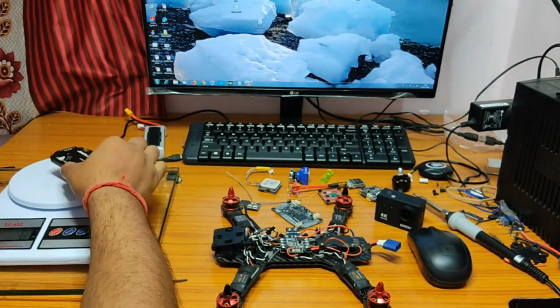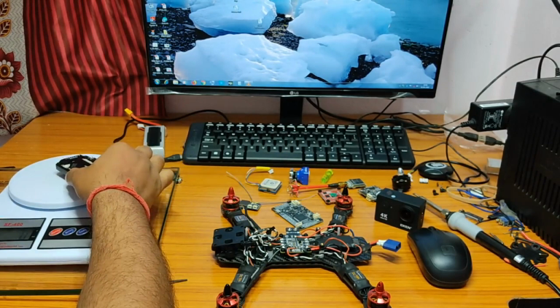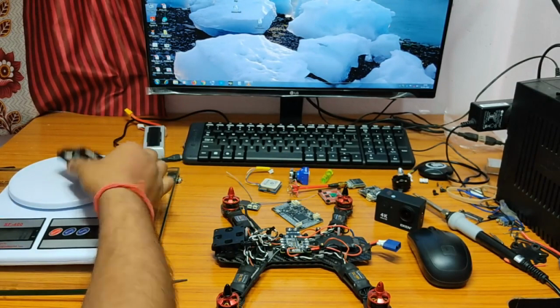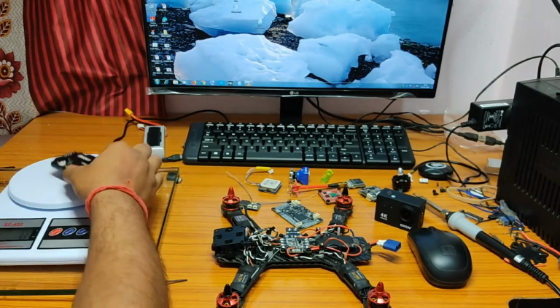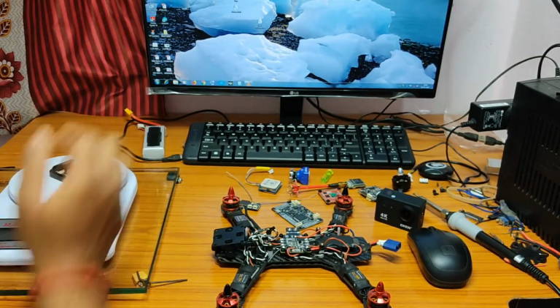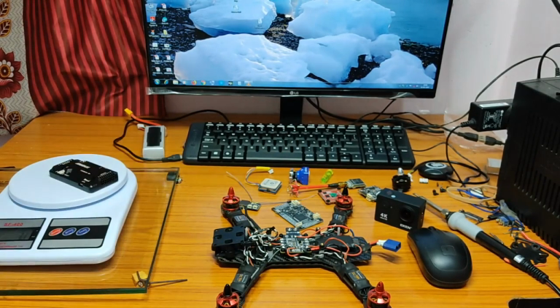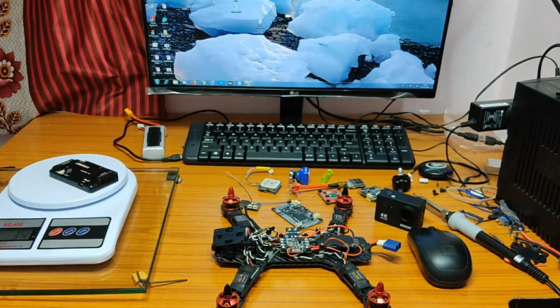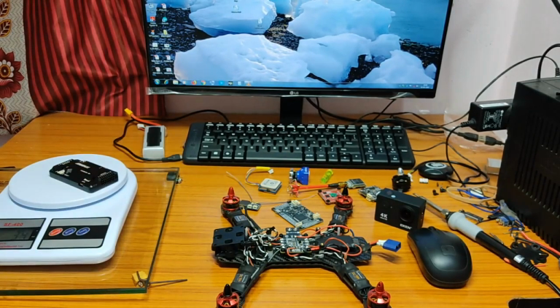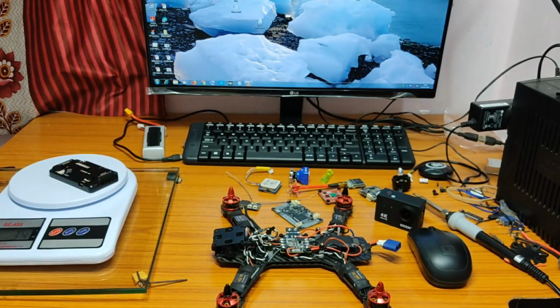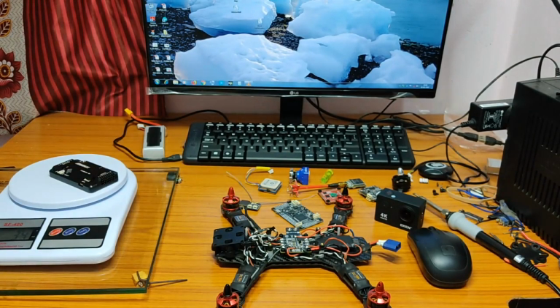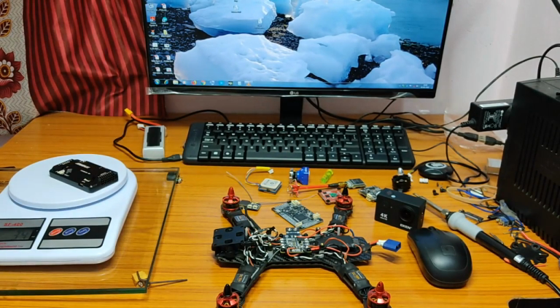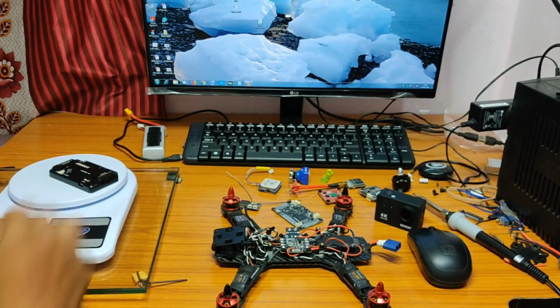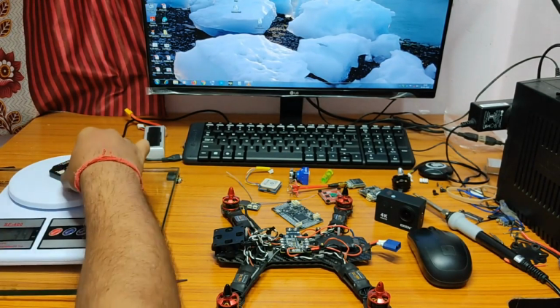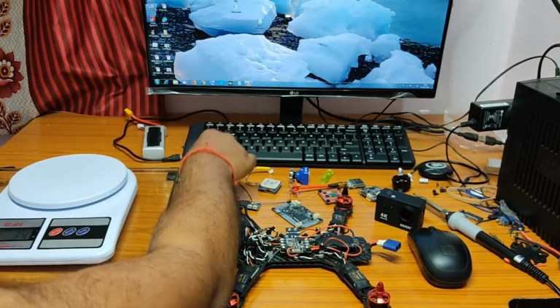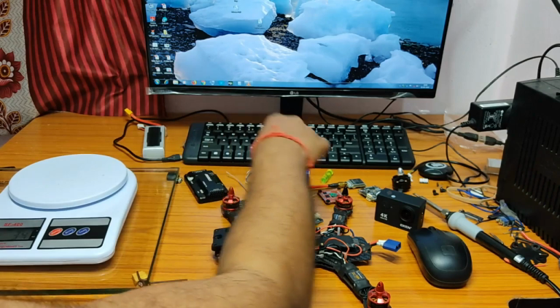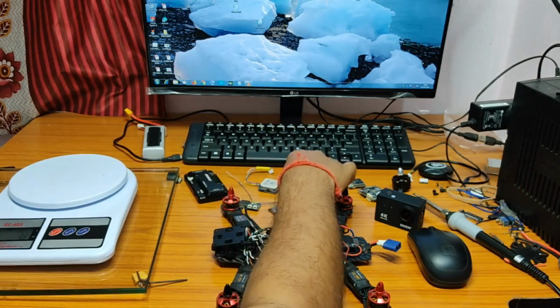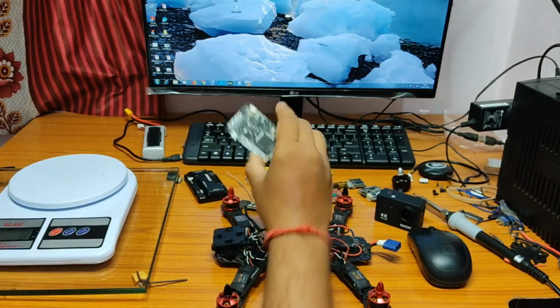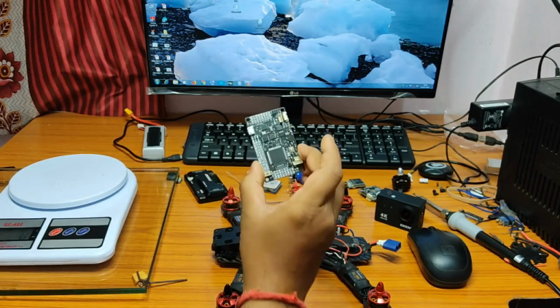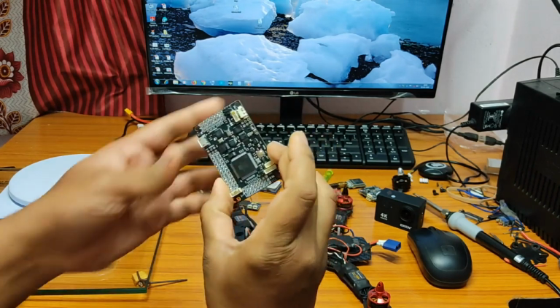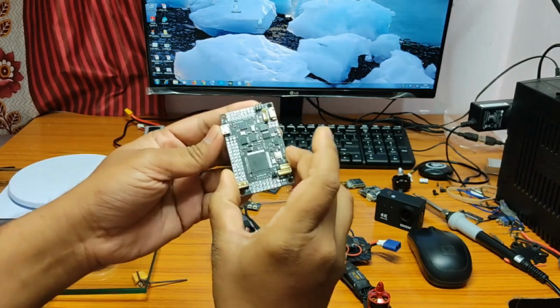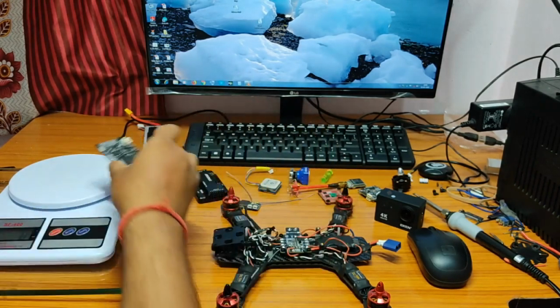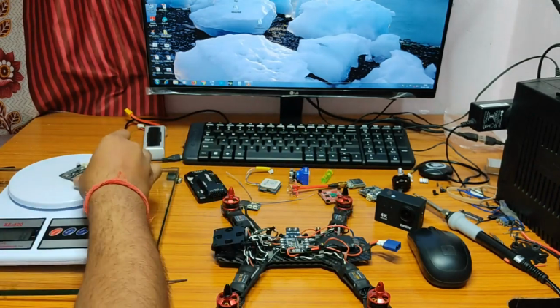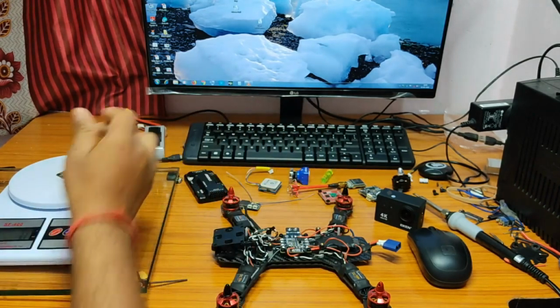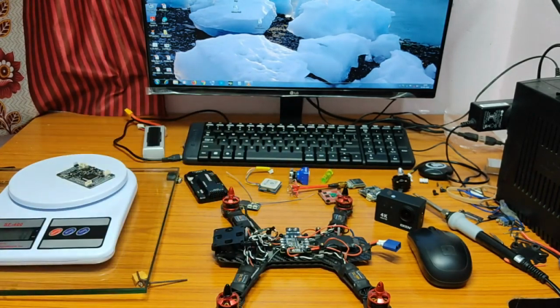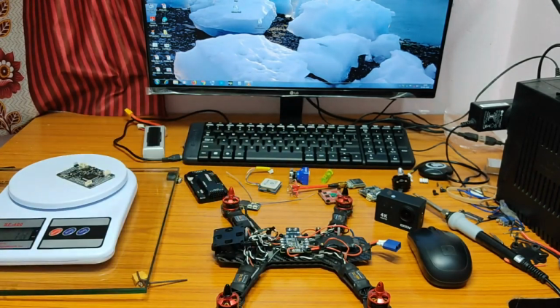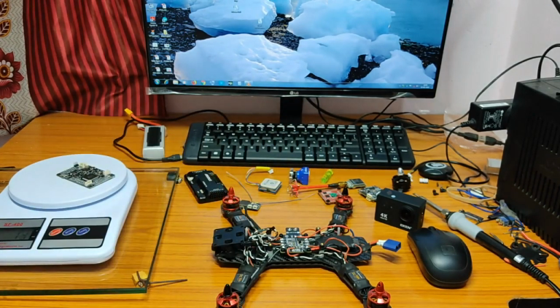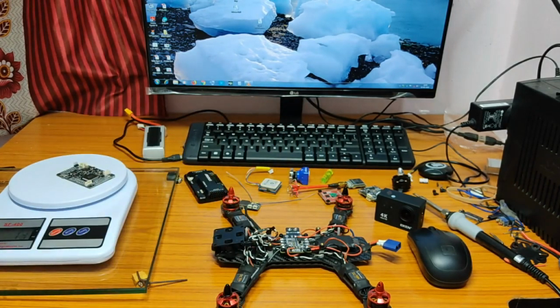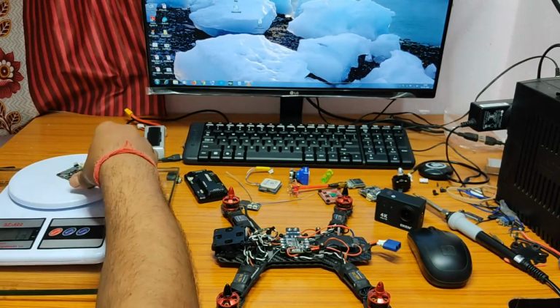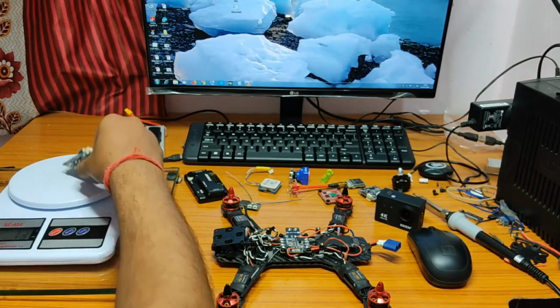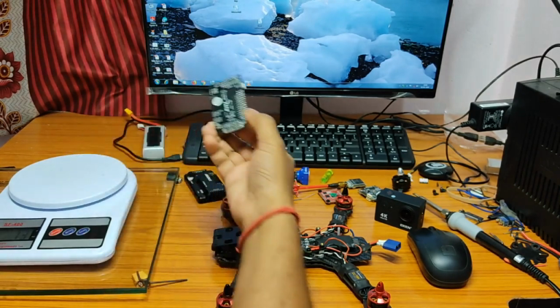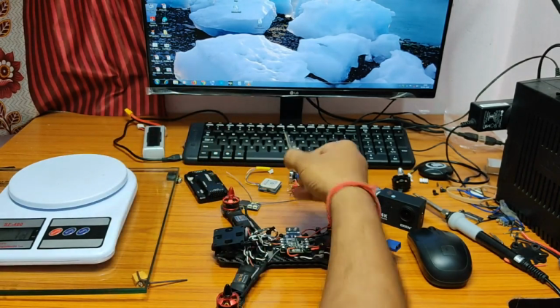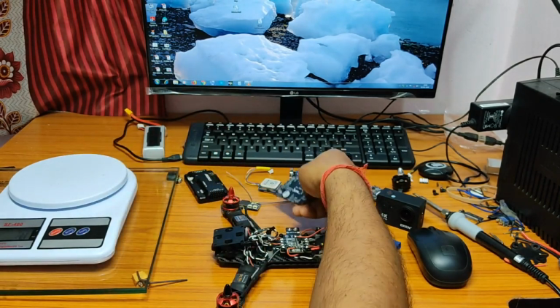So what I did — I took the same APM 2.8, which weighs 34 grams, de-pinned the motherboard, and it came down to 13 grams.